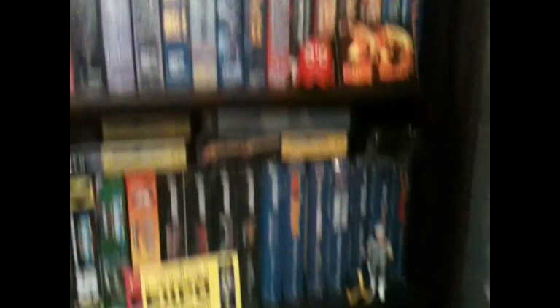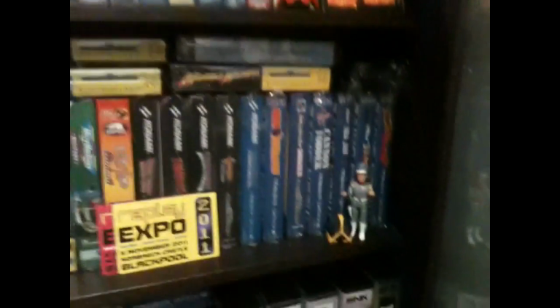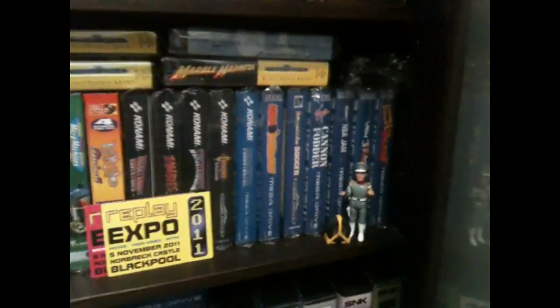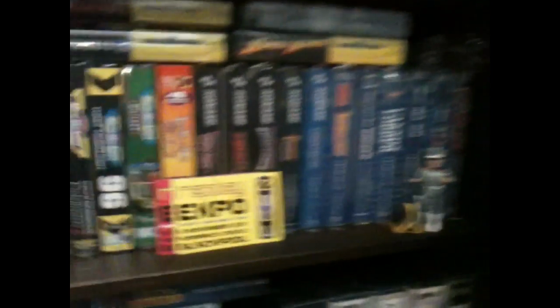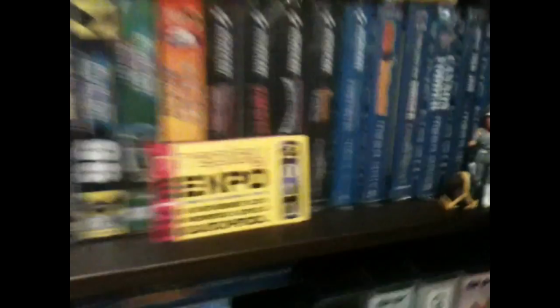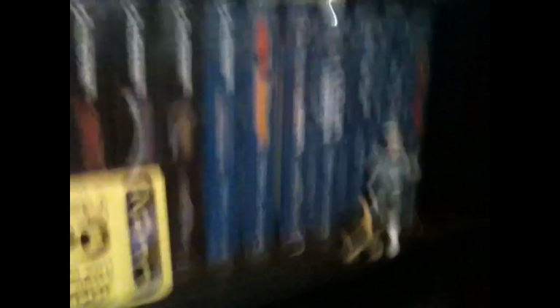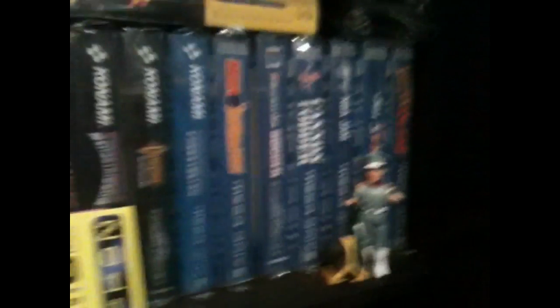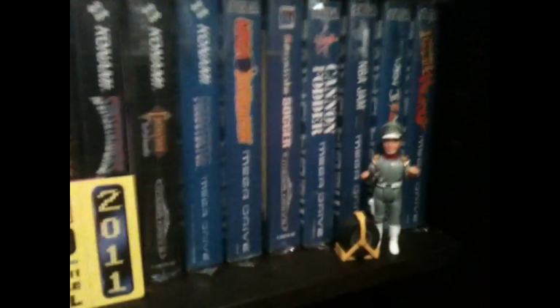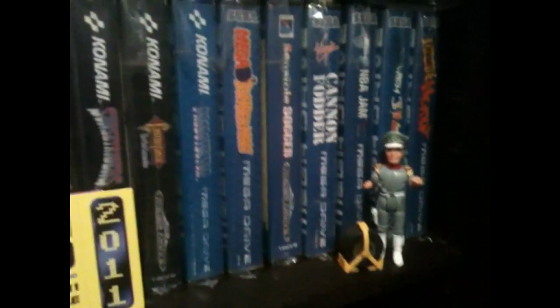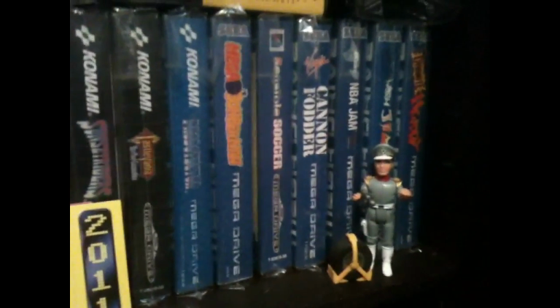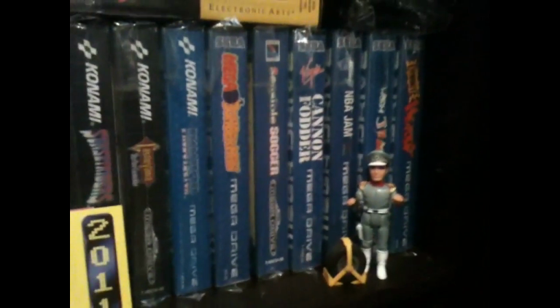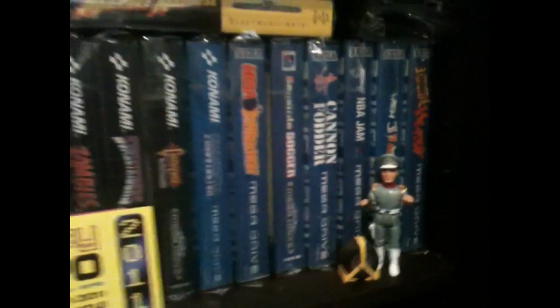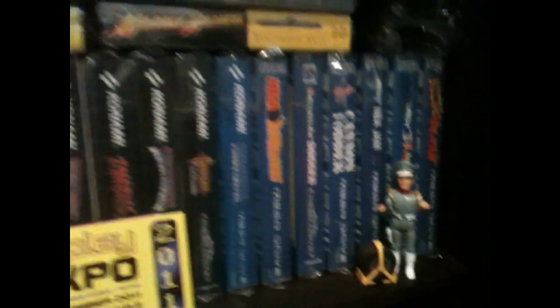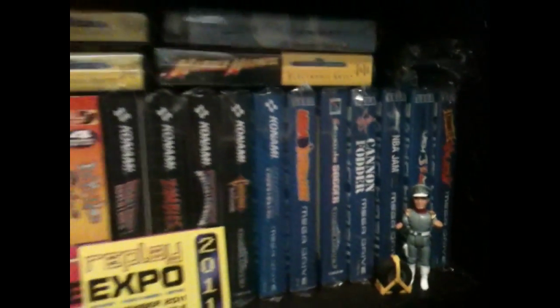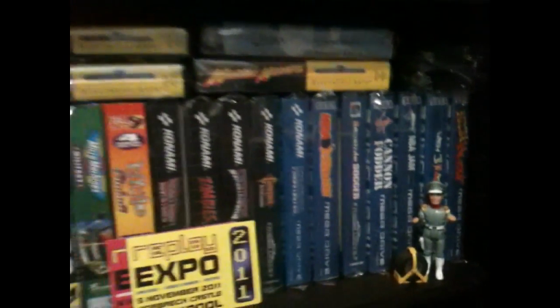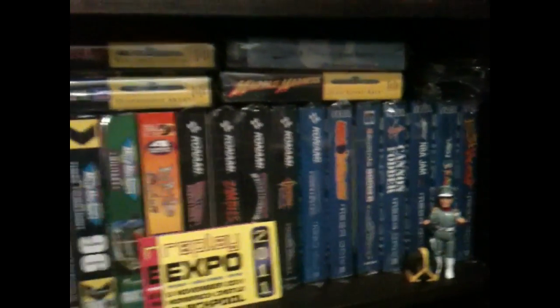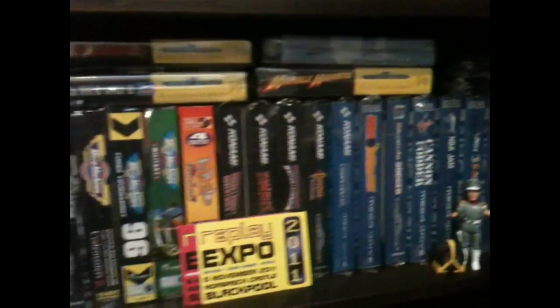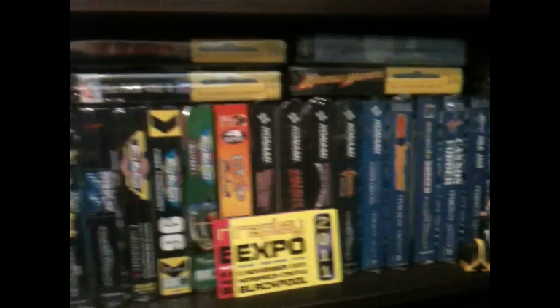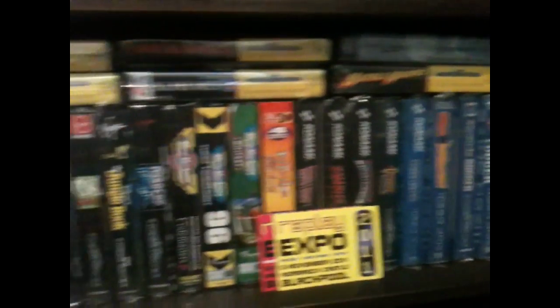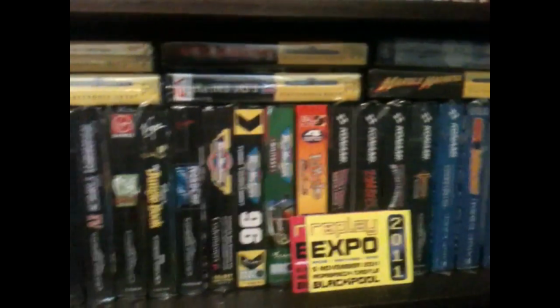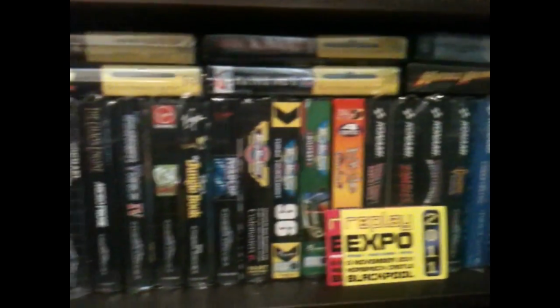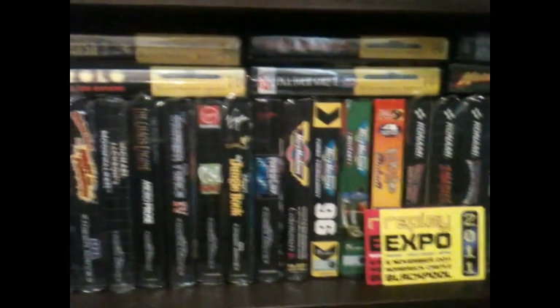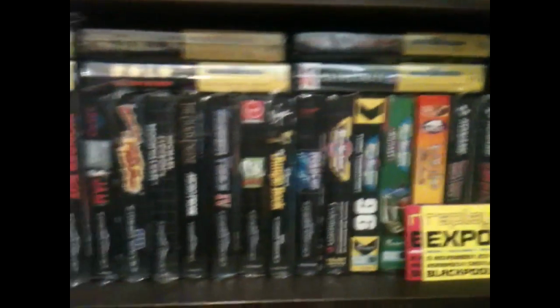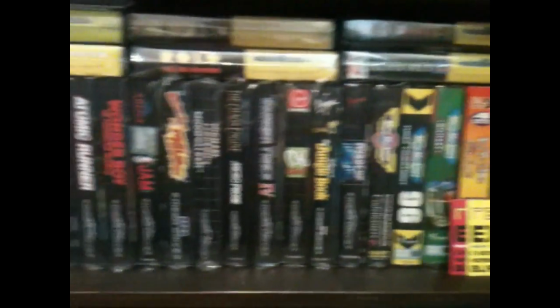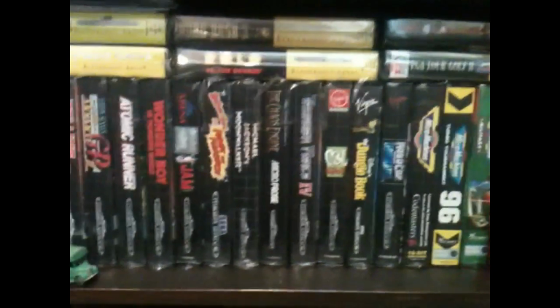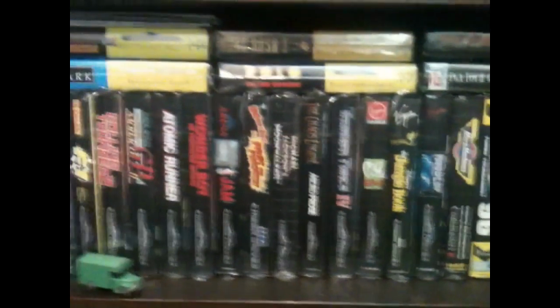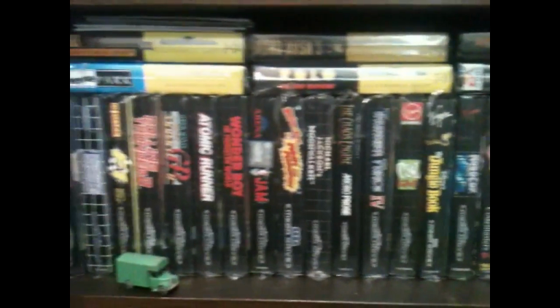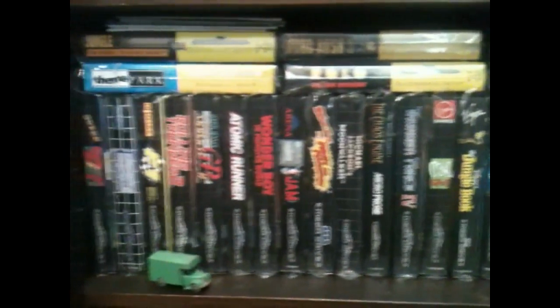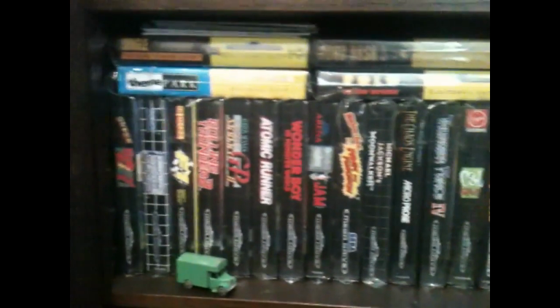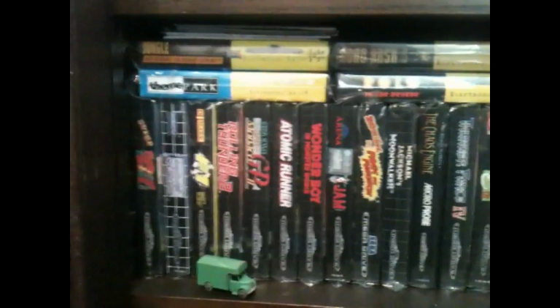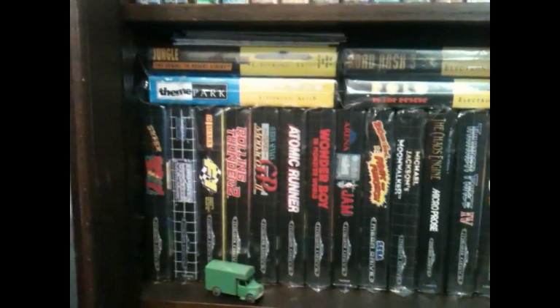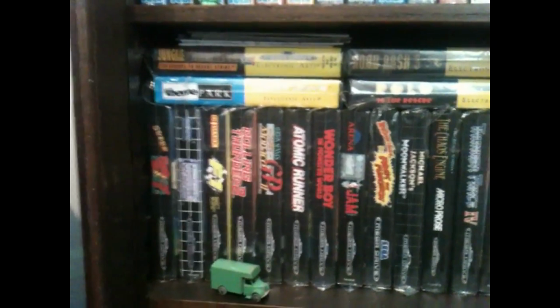Not a lot changed in PAL land. Other than Captain Scarlet might wheel clamp your car if you're not careful. I'm not overly keen on continuing to pick up PAL Mega Drive games, basically because the majority of them have issues running at 60Hz.